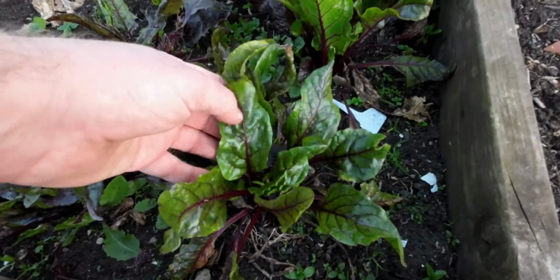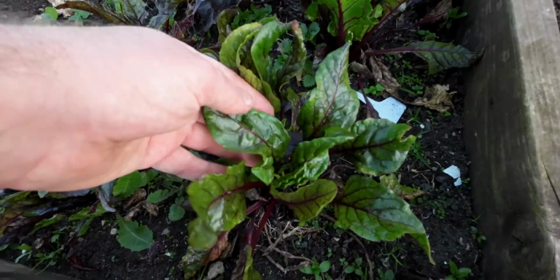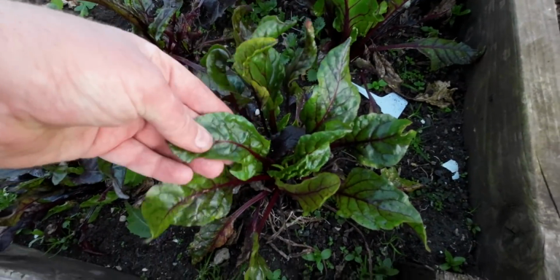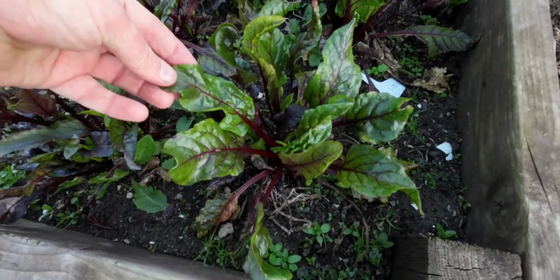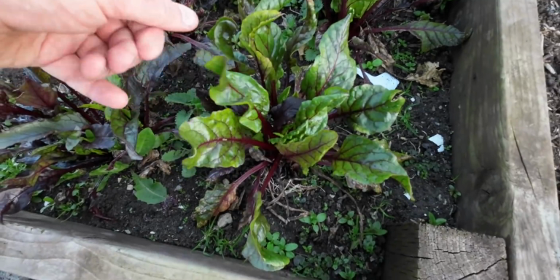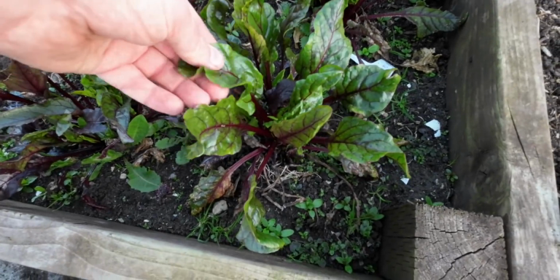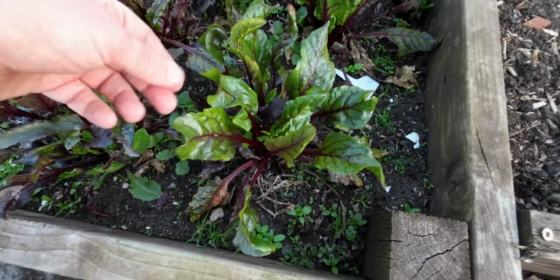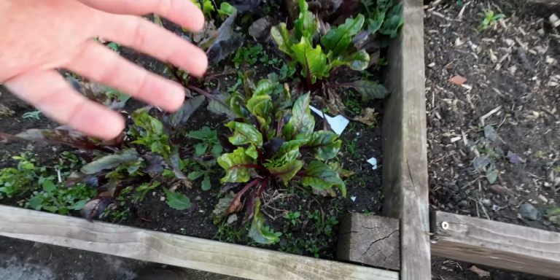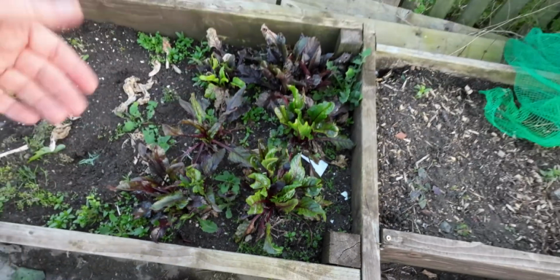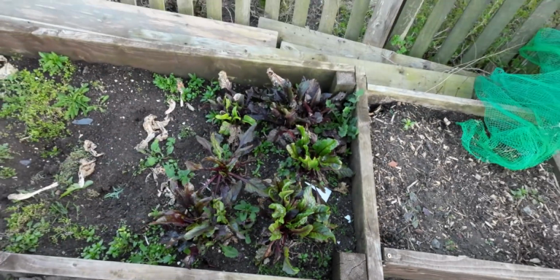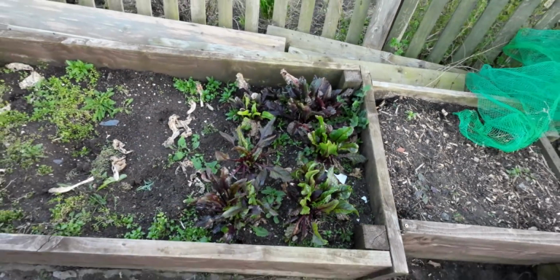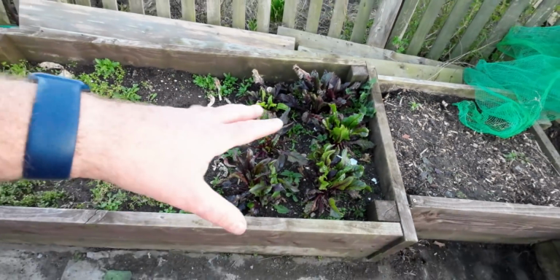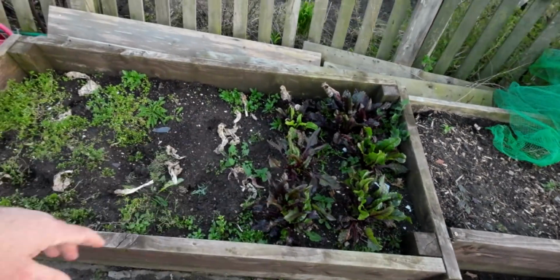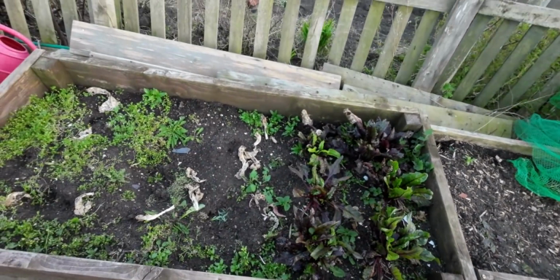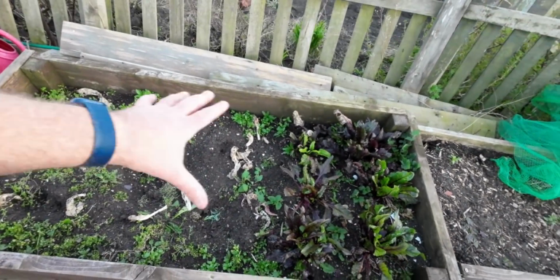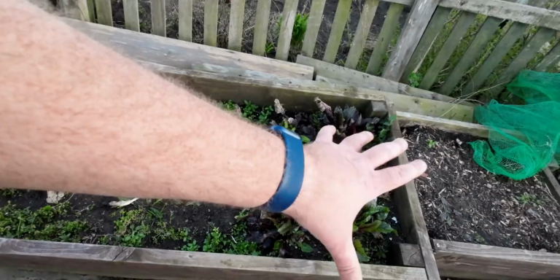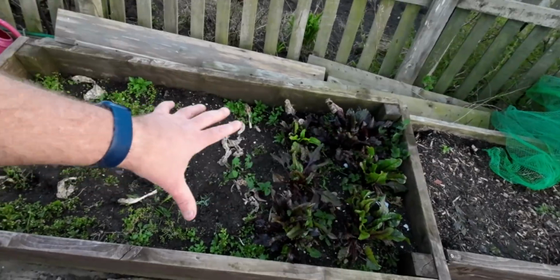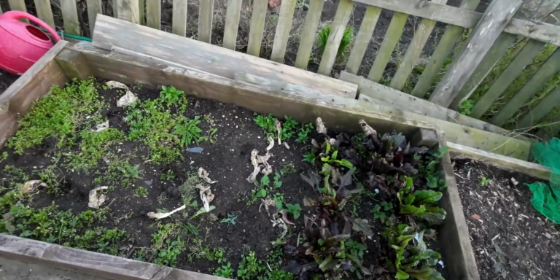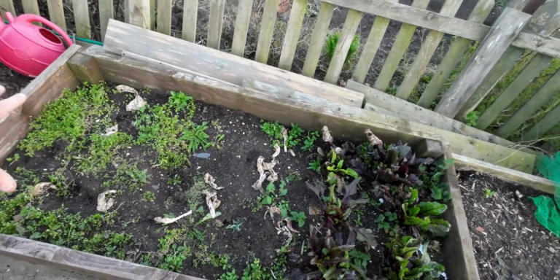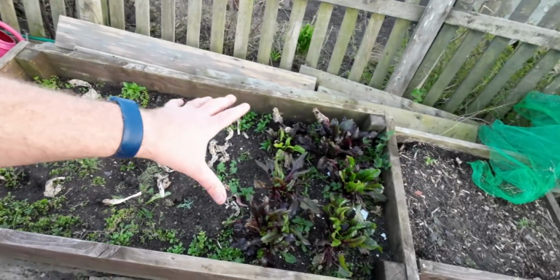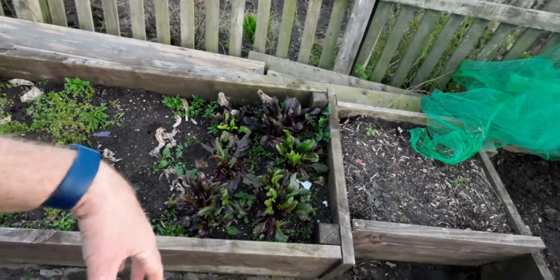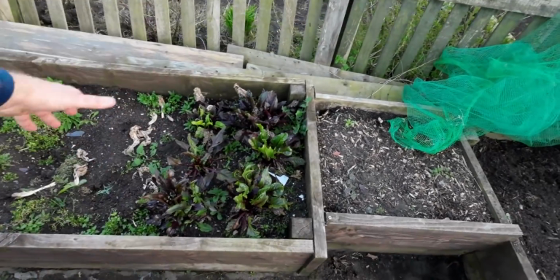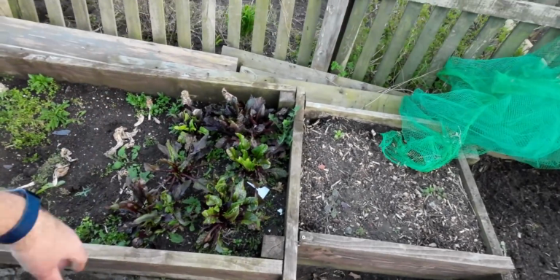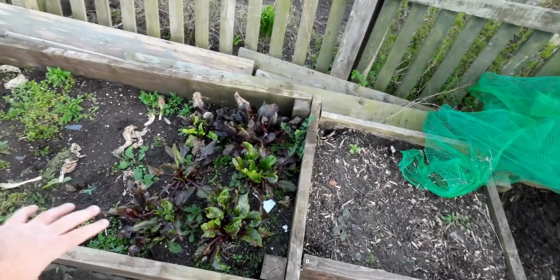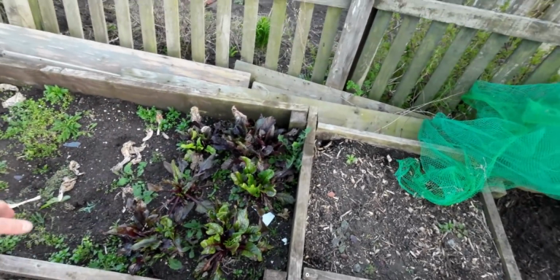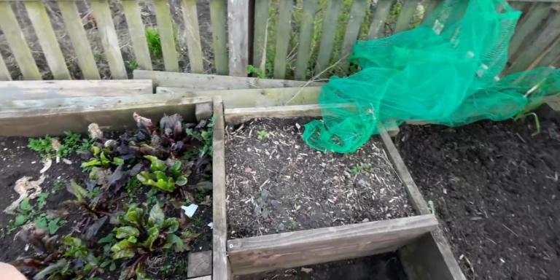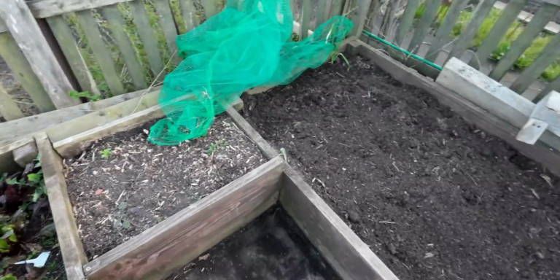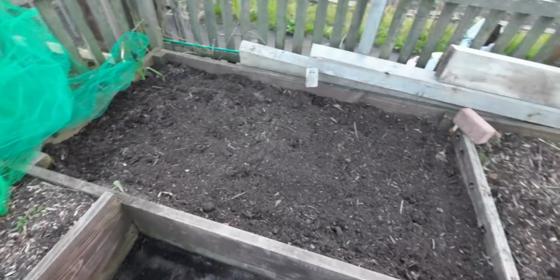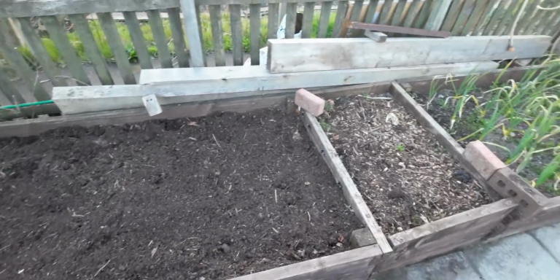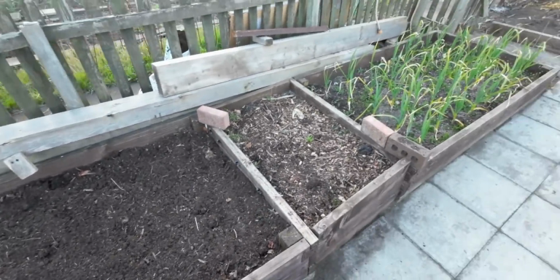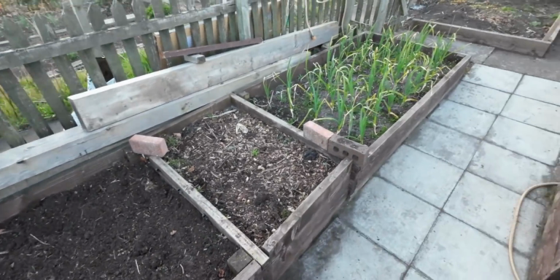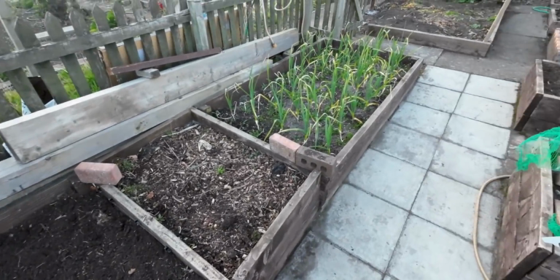I'll be picking some of those. This is going to be my parsnip bed - I'll put another few layers of compost on it and that will be my parsnip bed.